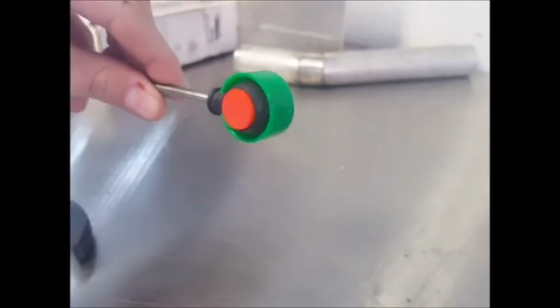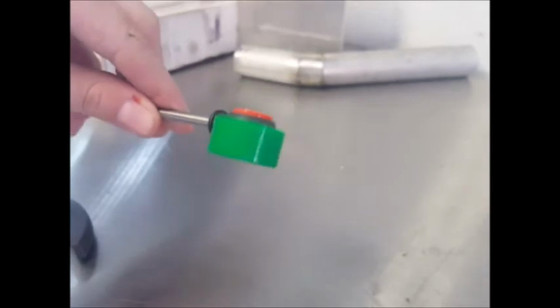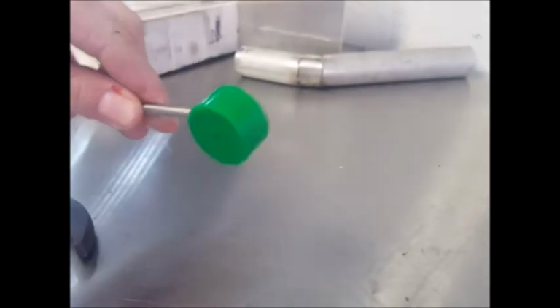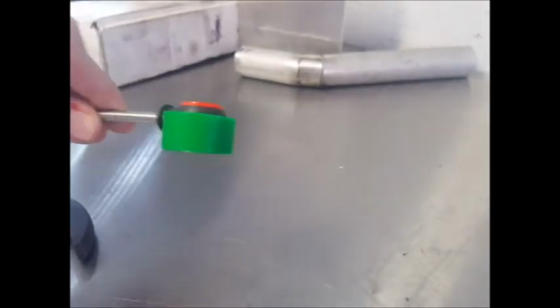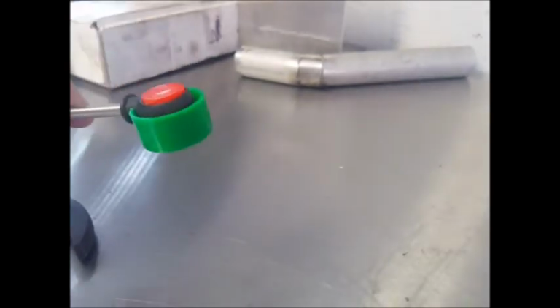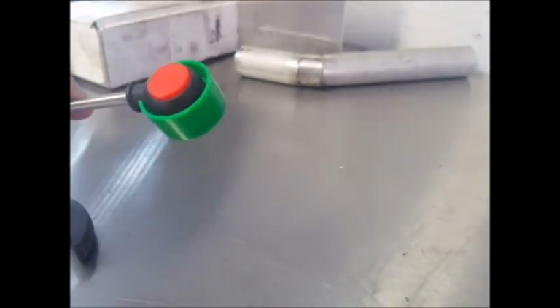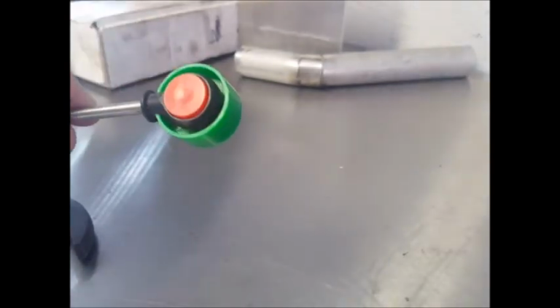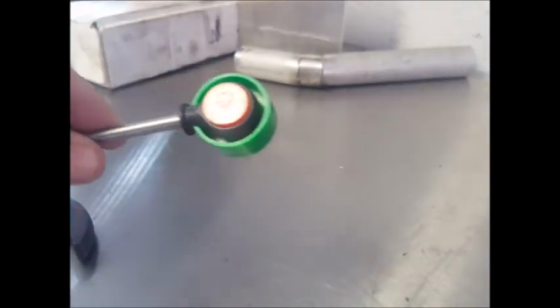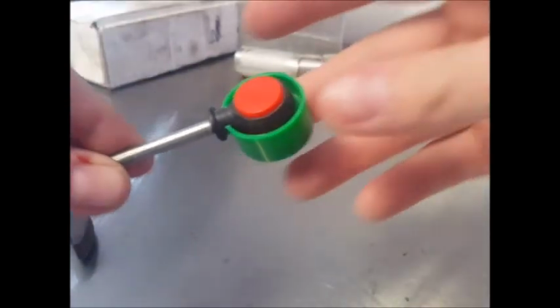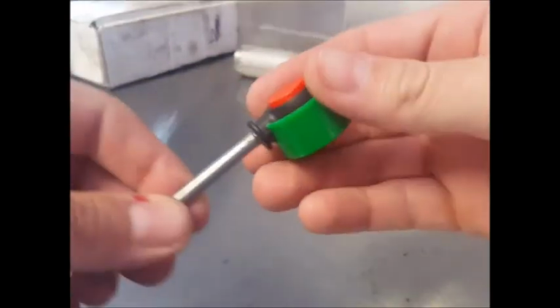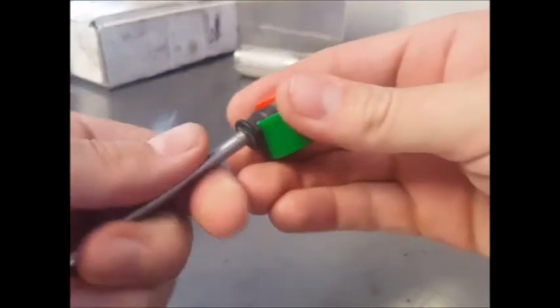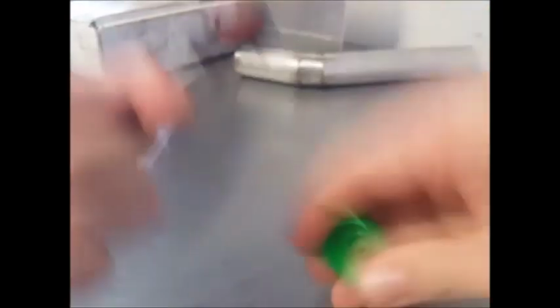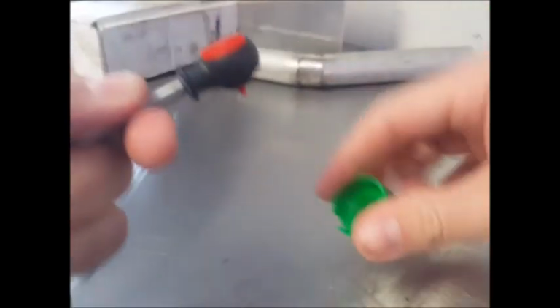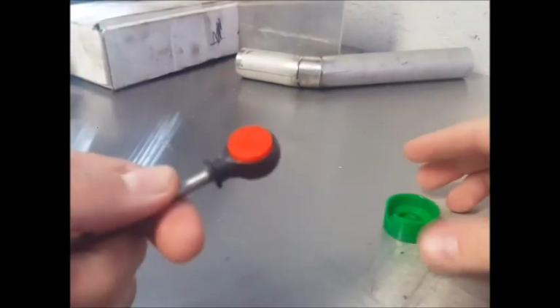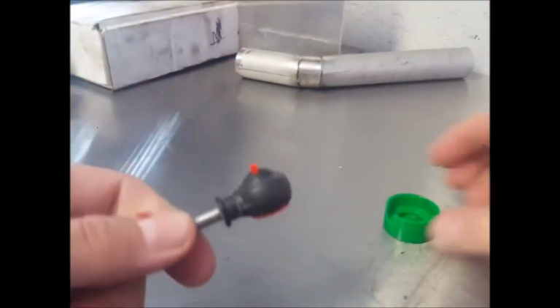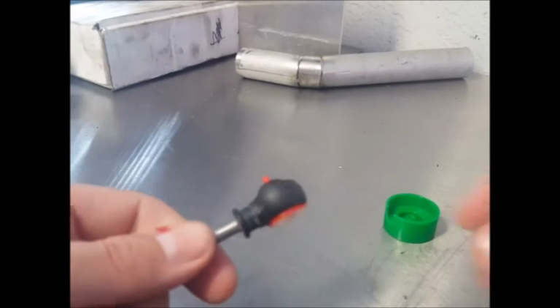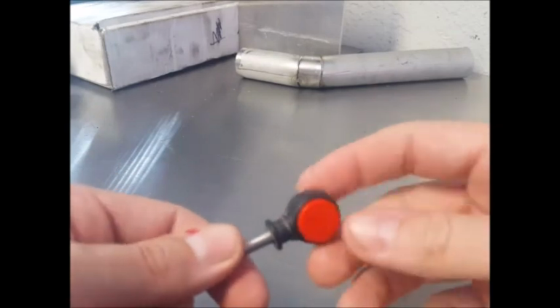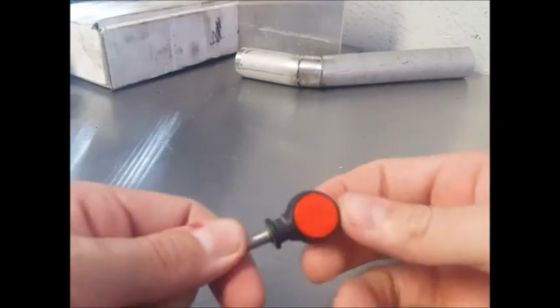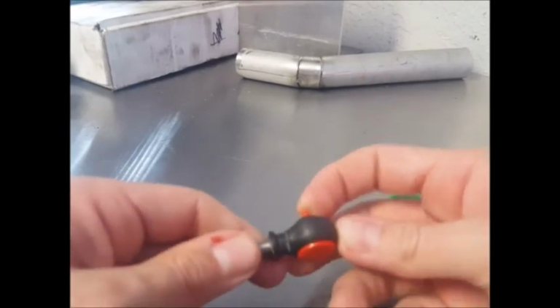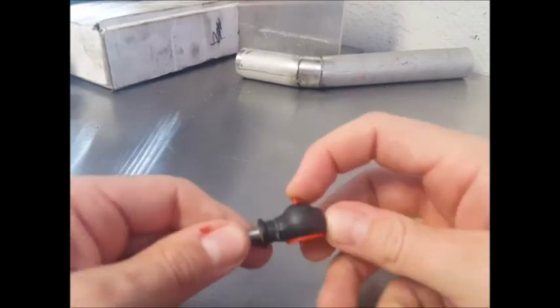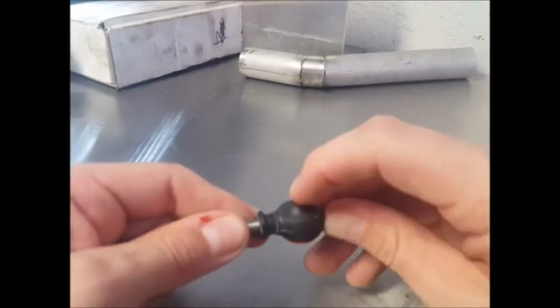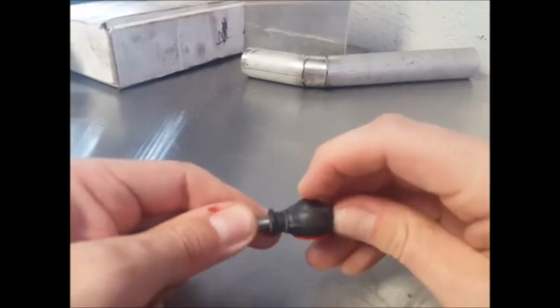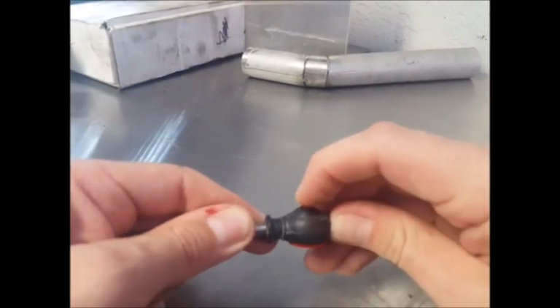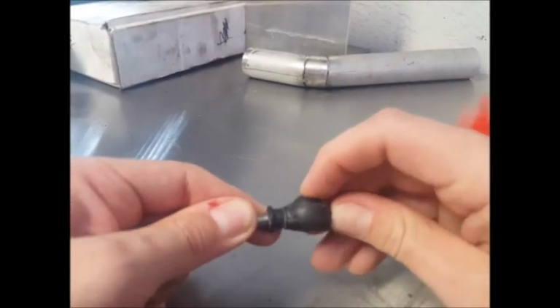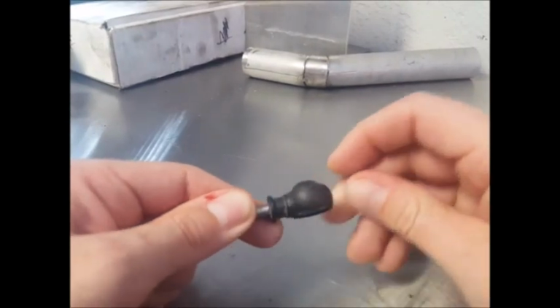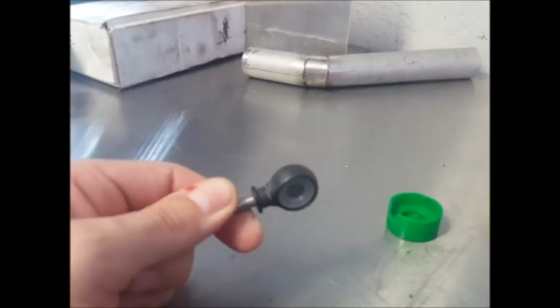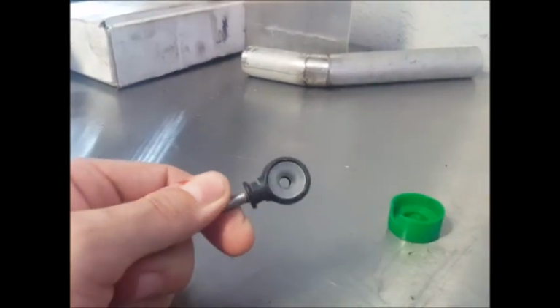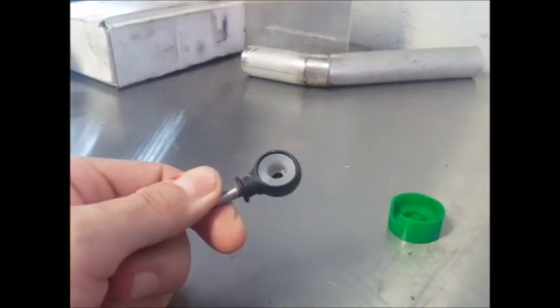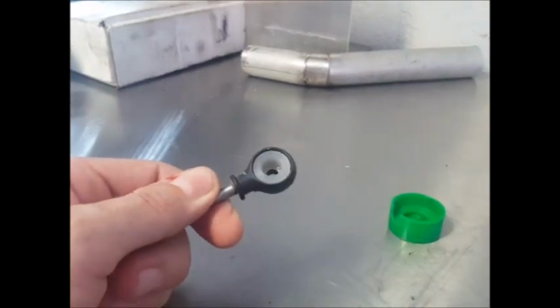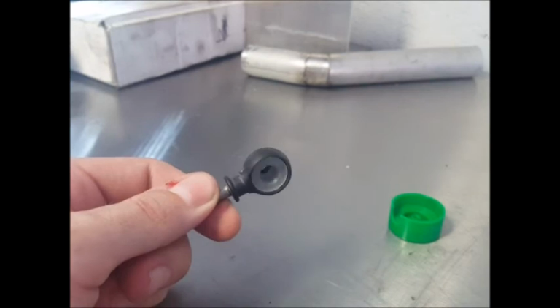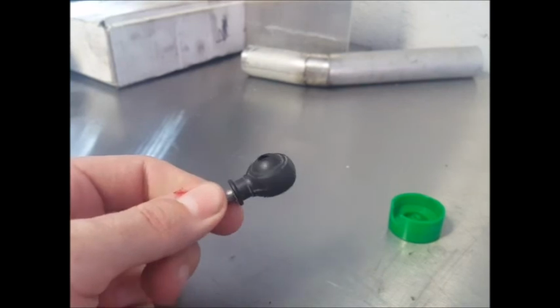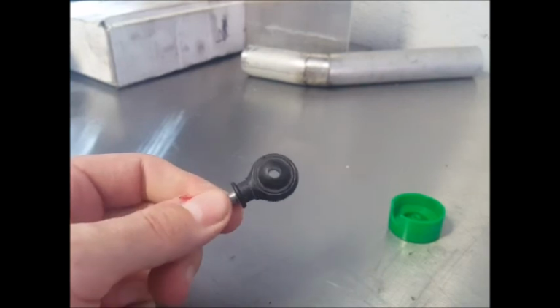Now, if you have gotten all of the old bushing out and checked under the little ridge in there, it shouldn't give you any difficulty. Once you've done that, pop the two pieces off and they can be discarded.